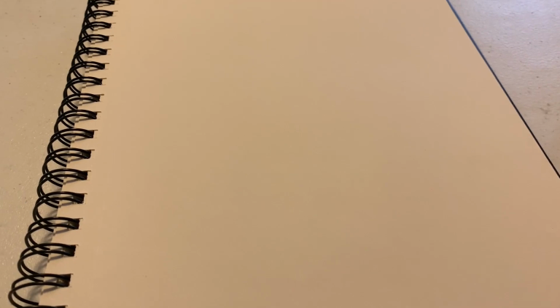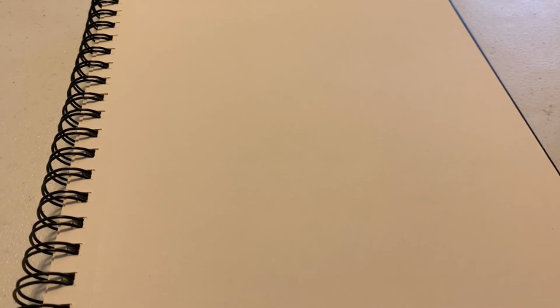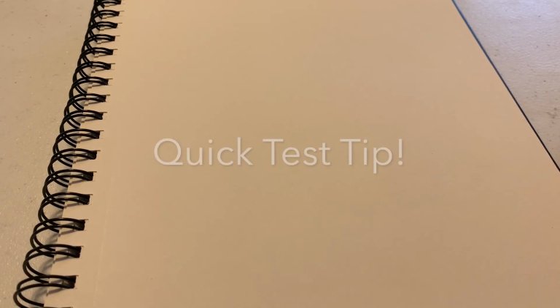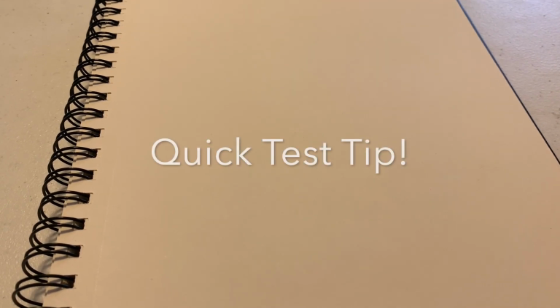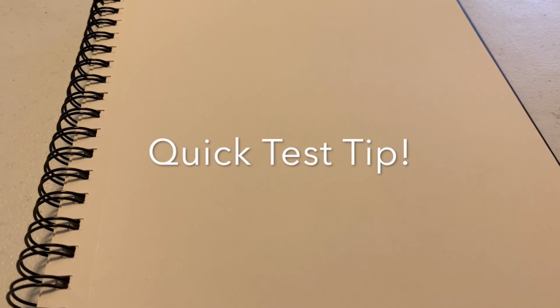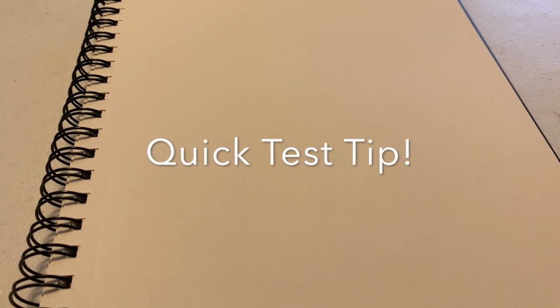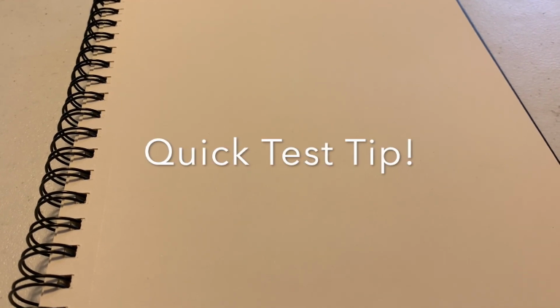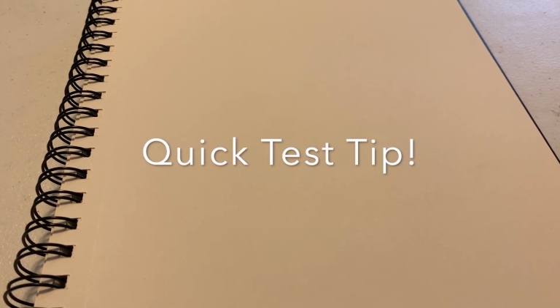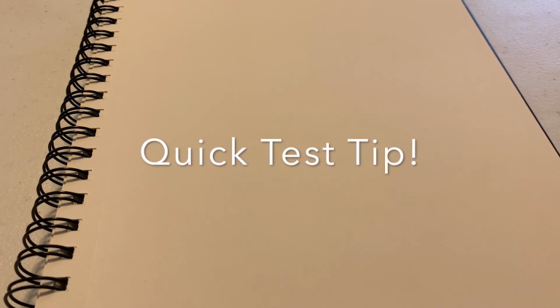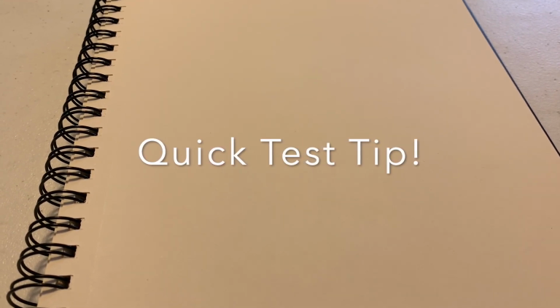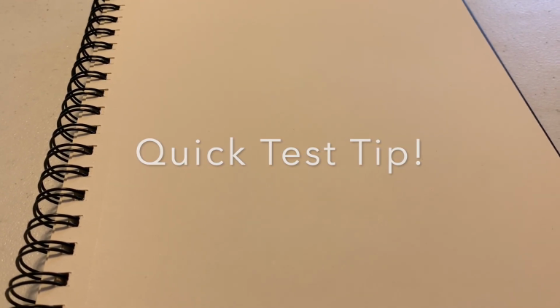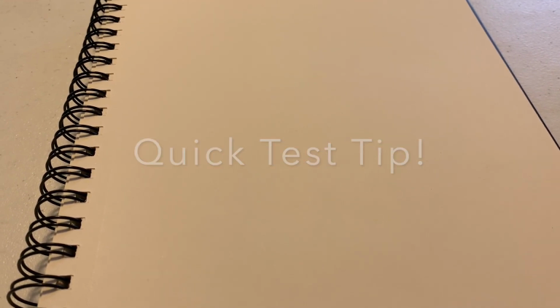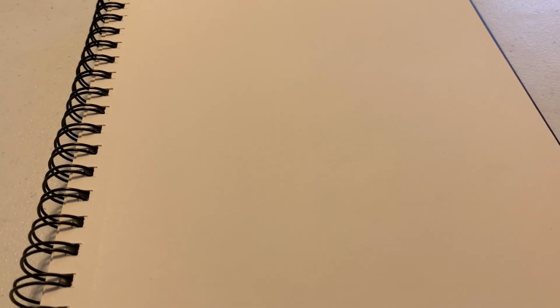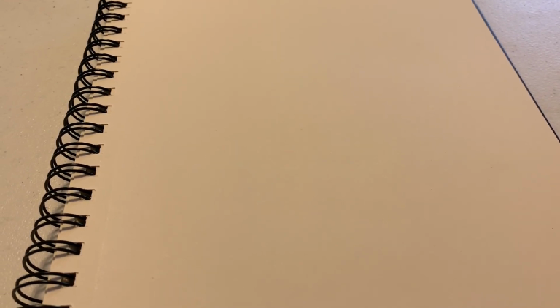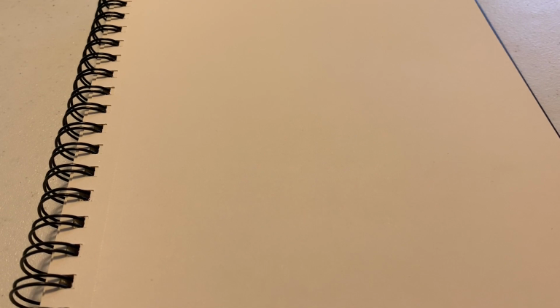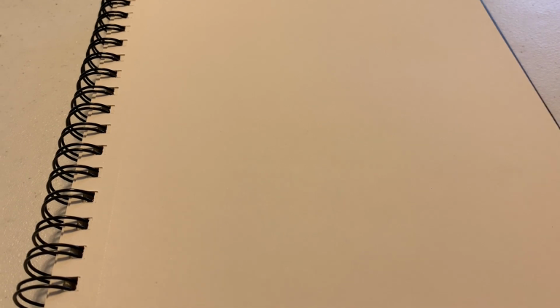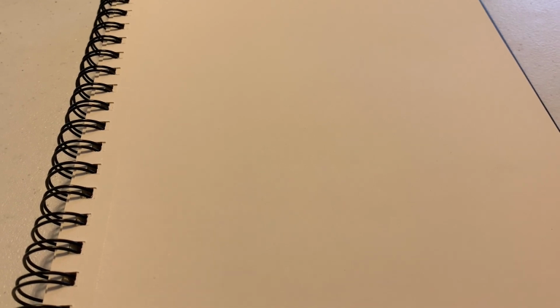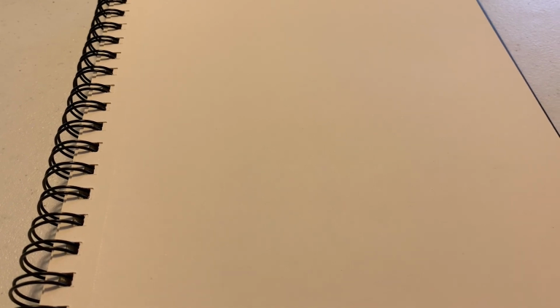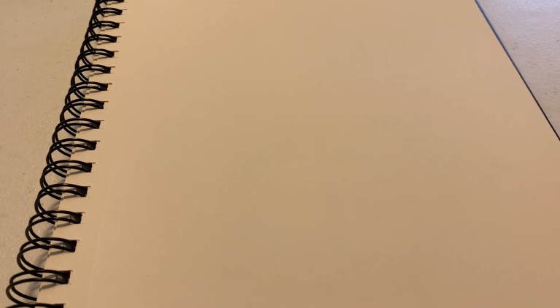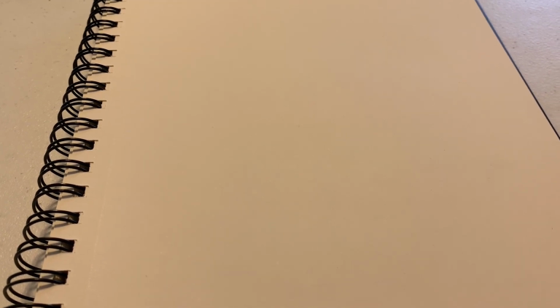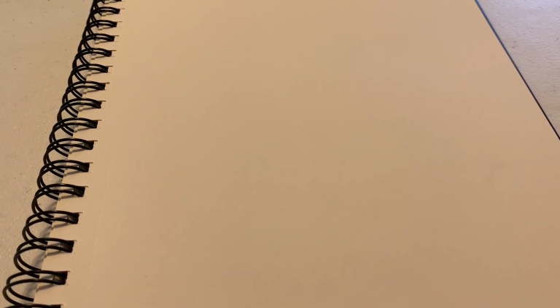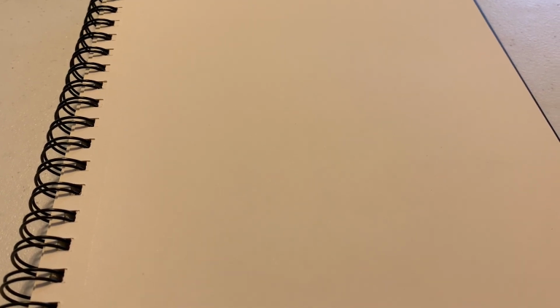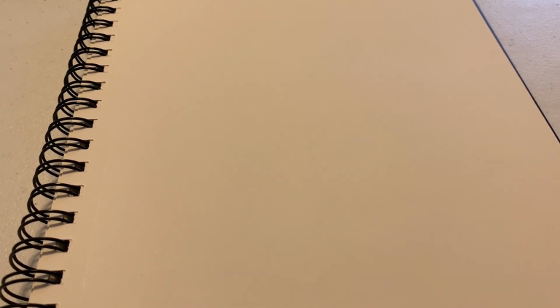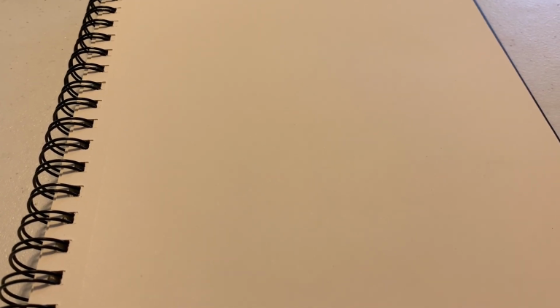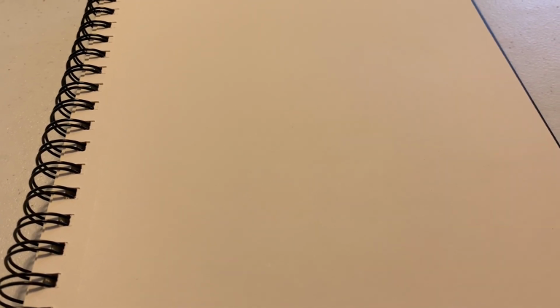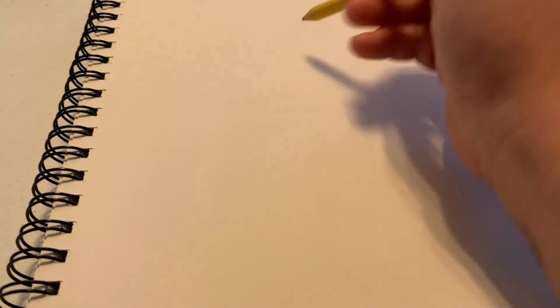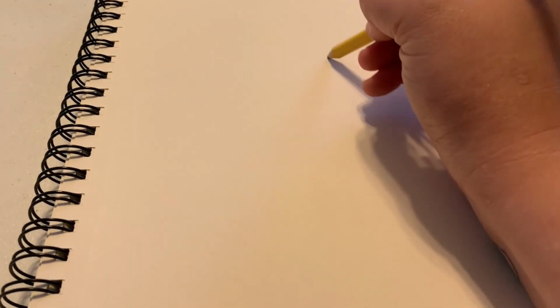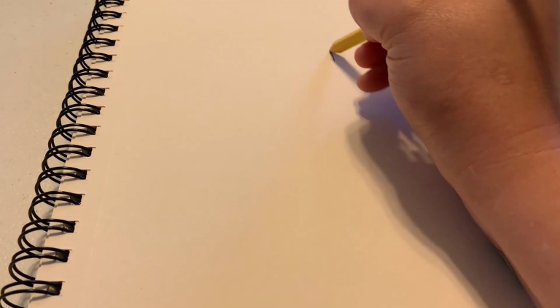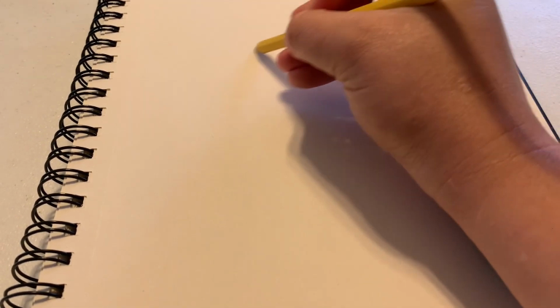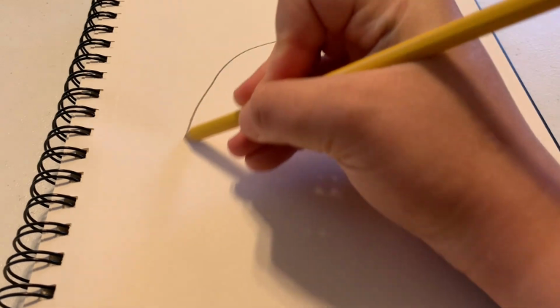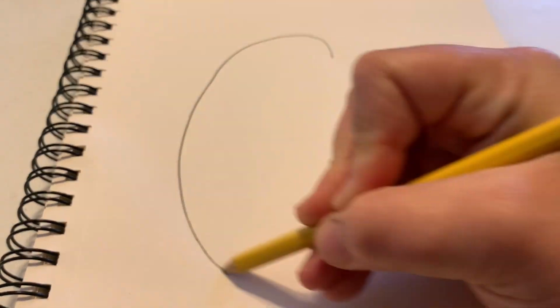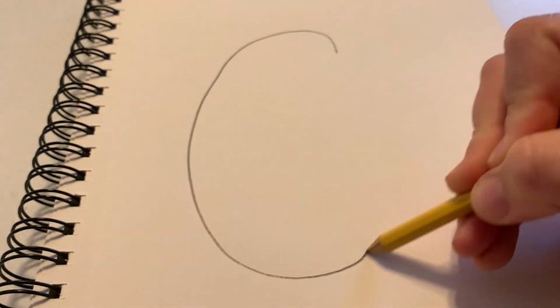Sometimes we don't have the time to make a gallon man, like on a test. So here's something you can do to help you quickly remember everything that makes up a gallon: print a giant G.